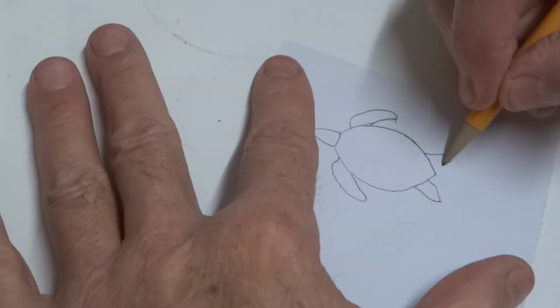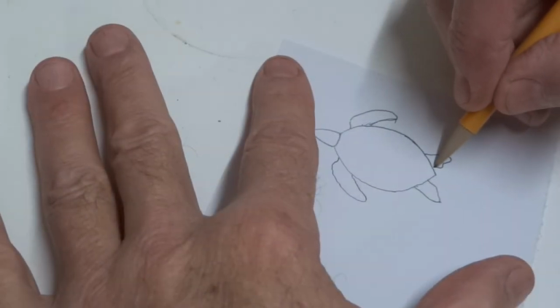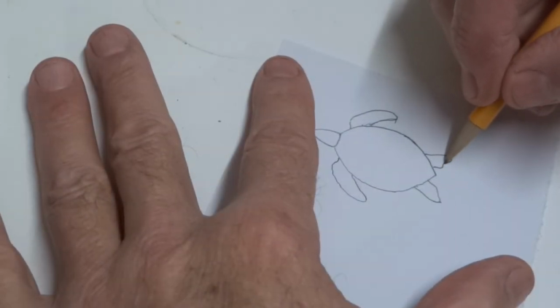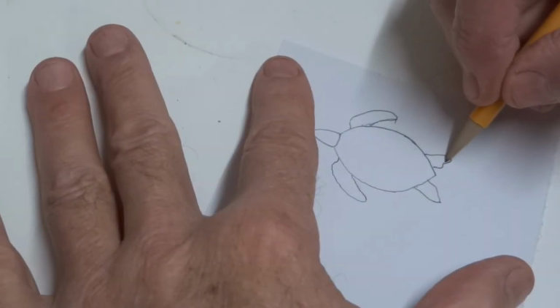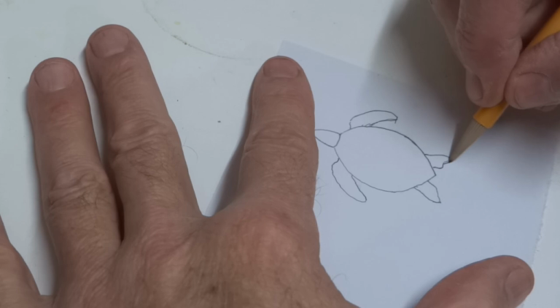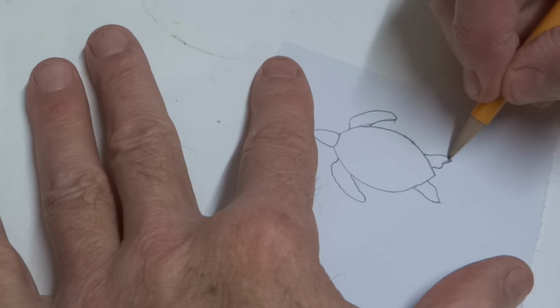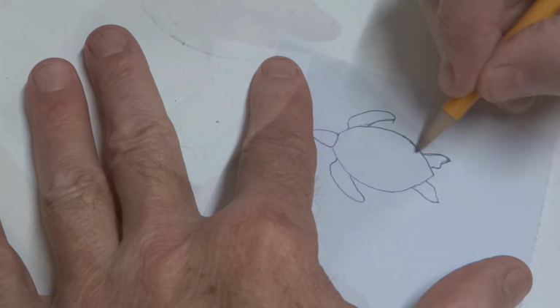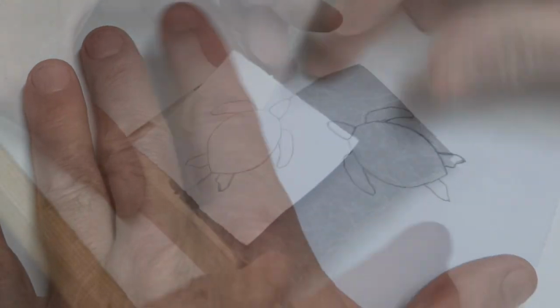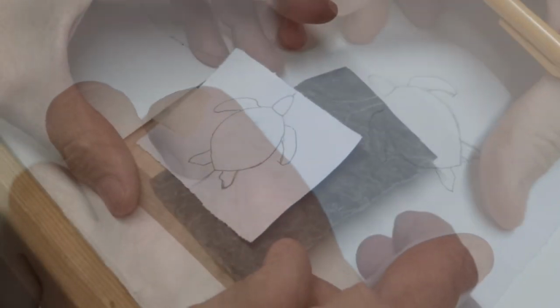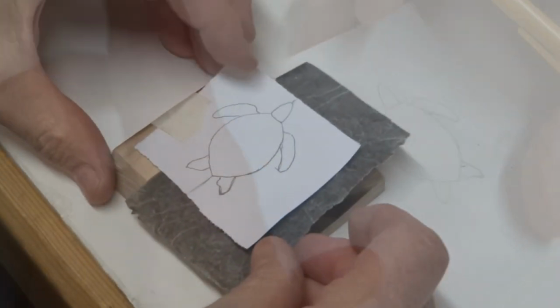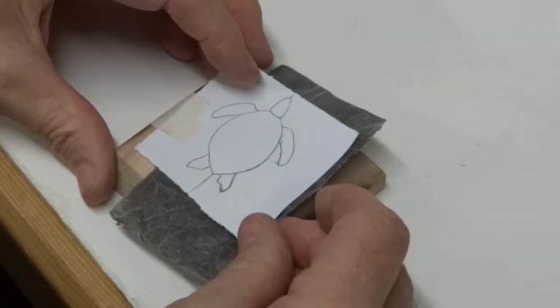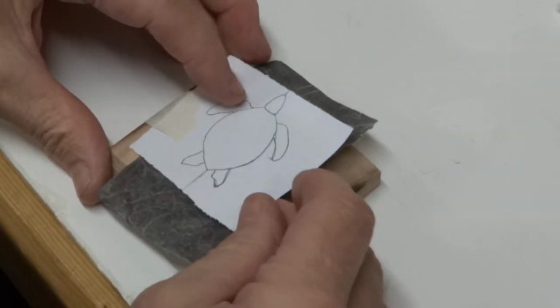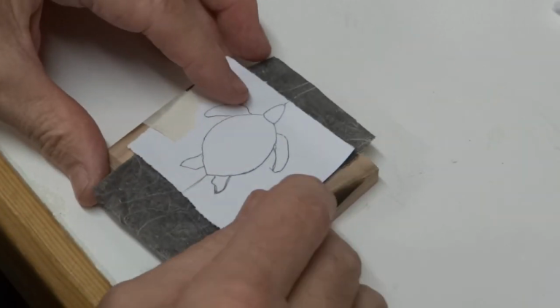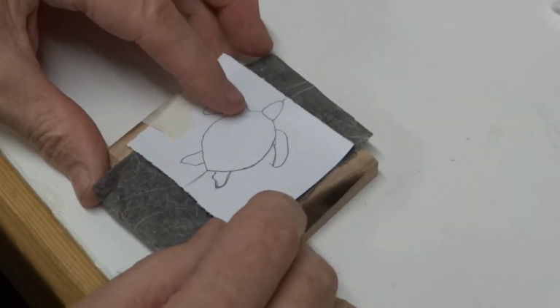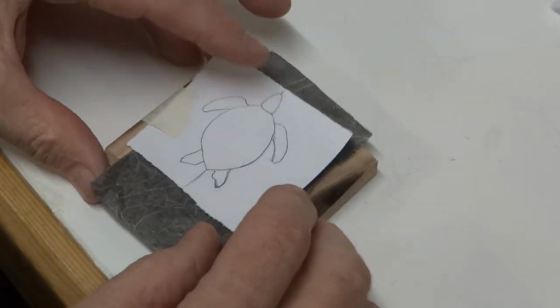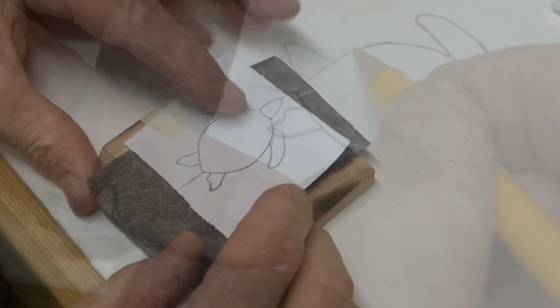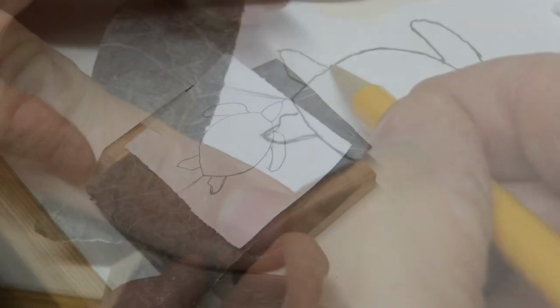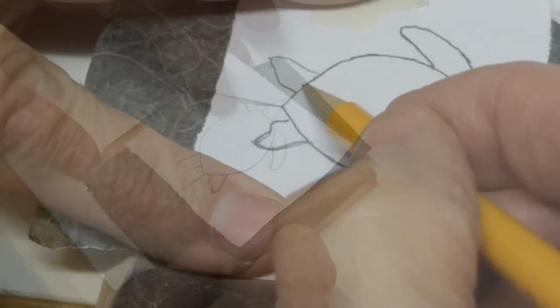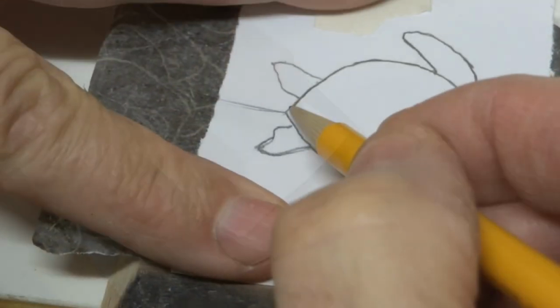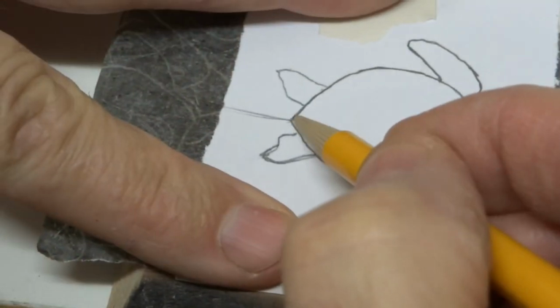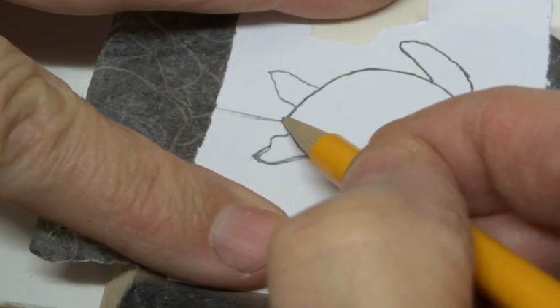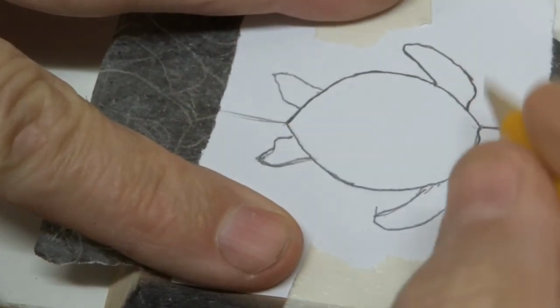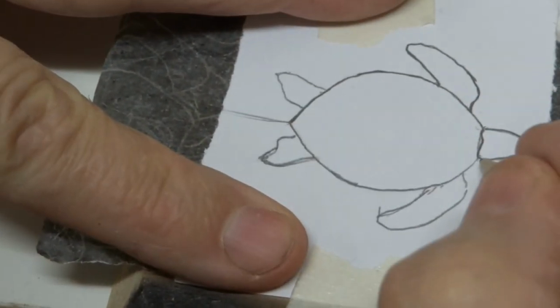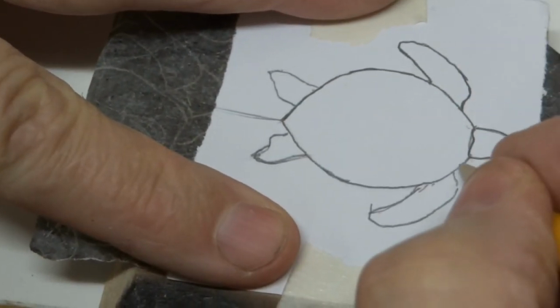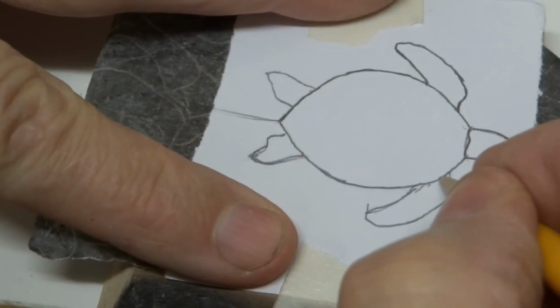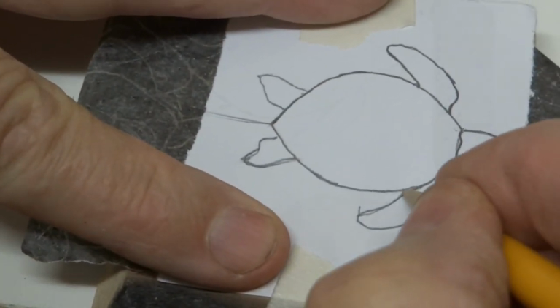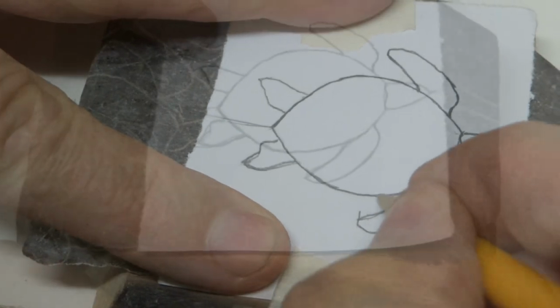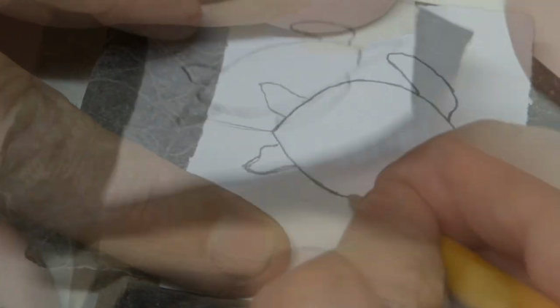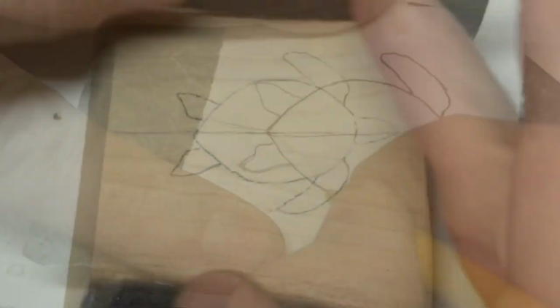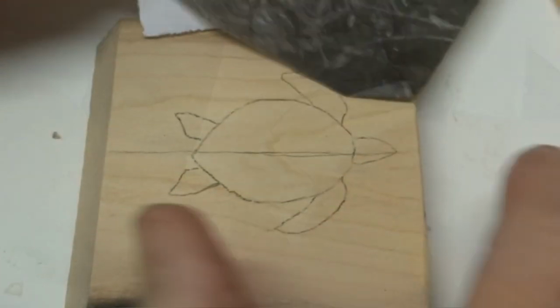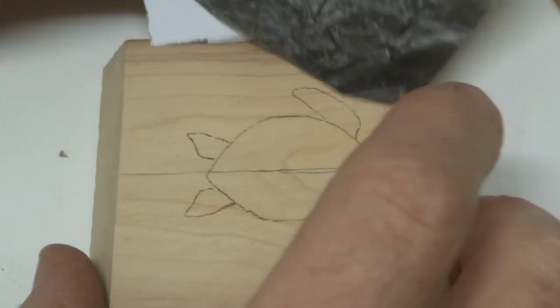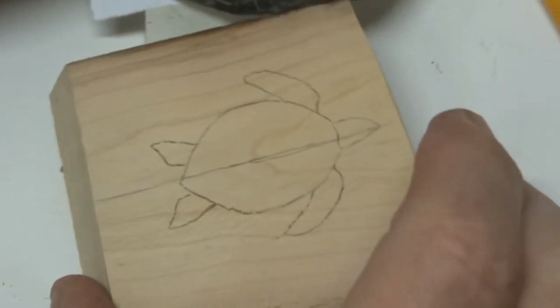I'm making a green sea turtle pendant and I'm gonna carve it from a scrap piece of birch wood. Birch wood has a nice even grain structure so it doesn't have a tendency to break like some woods.